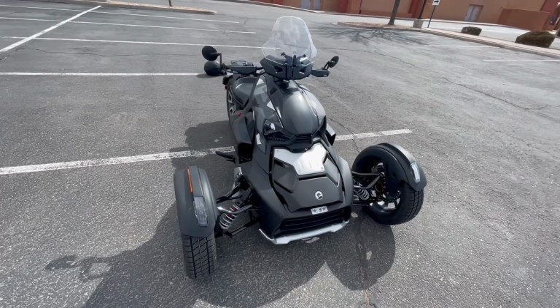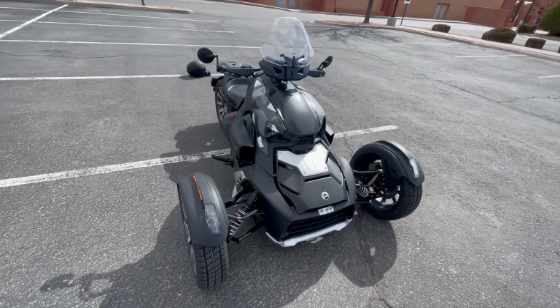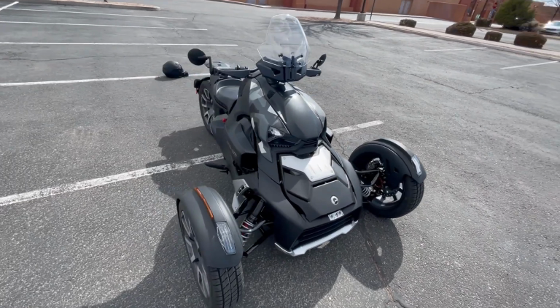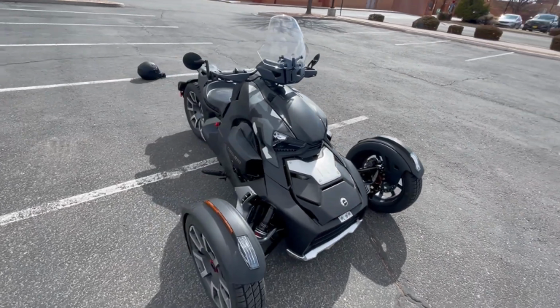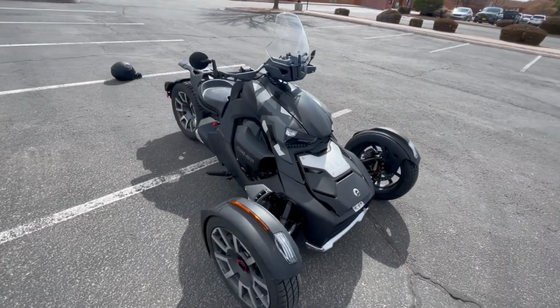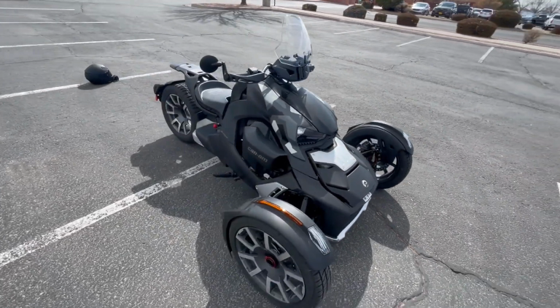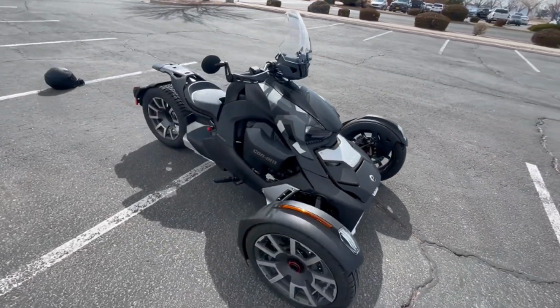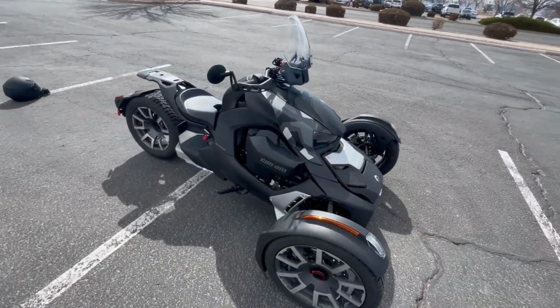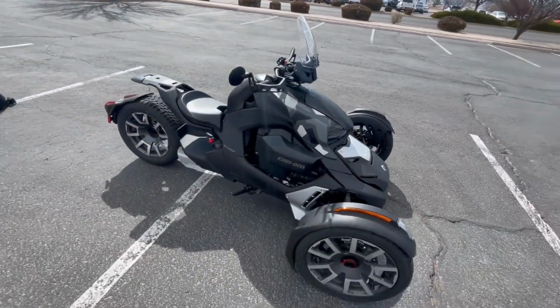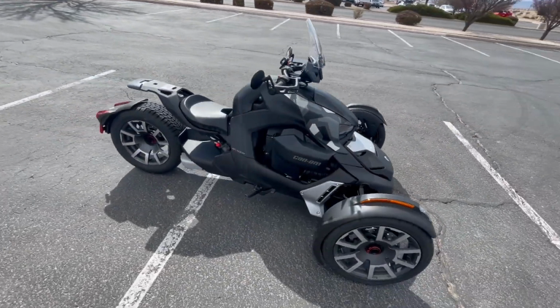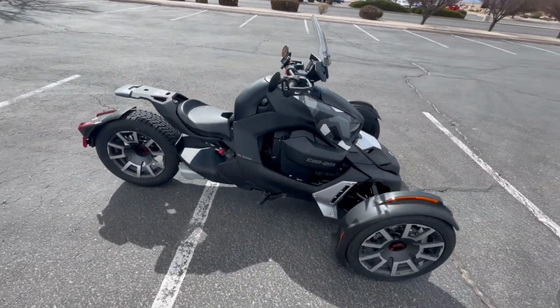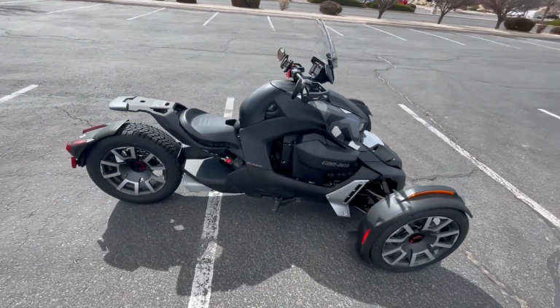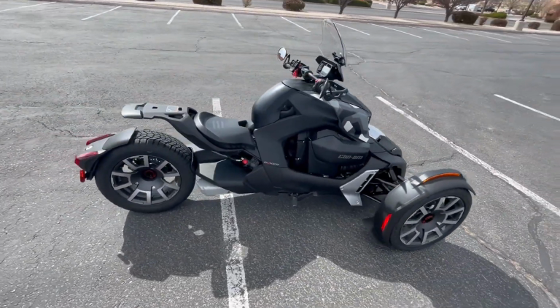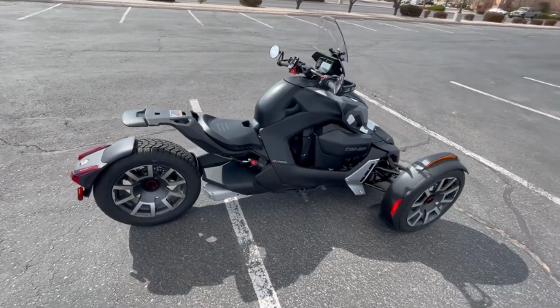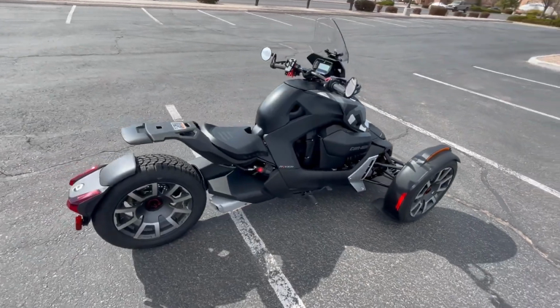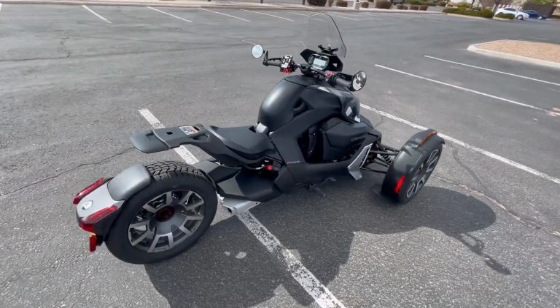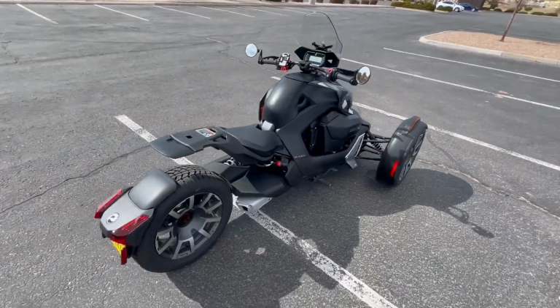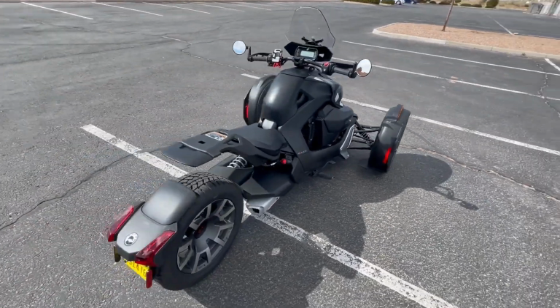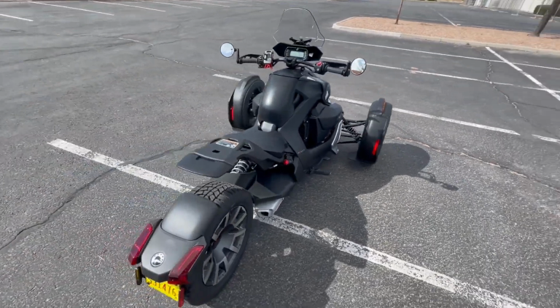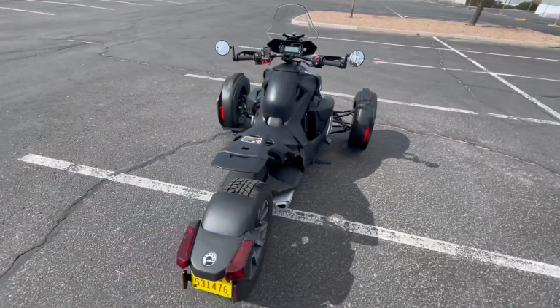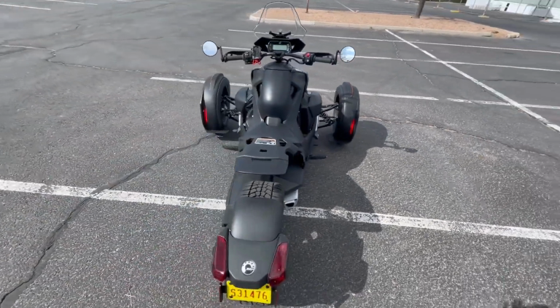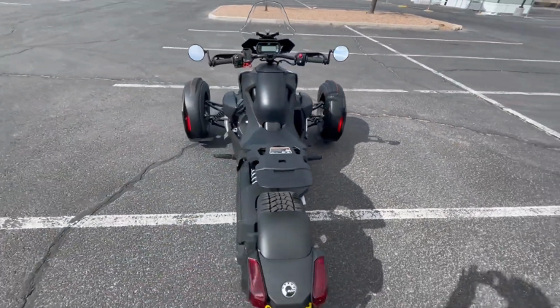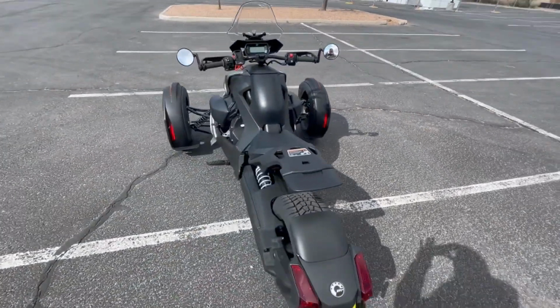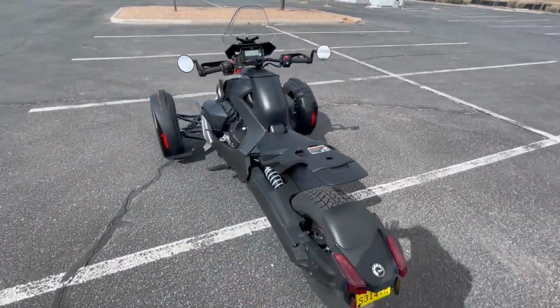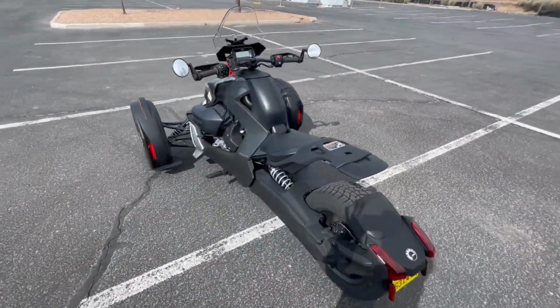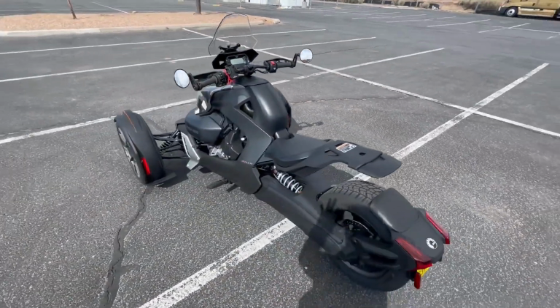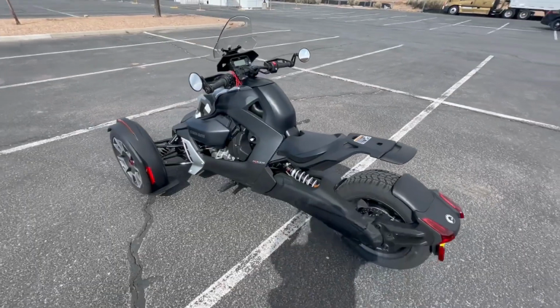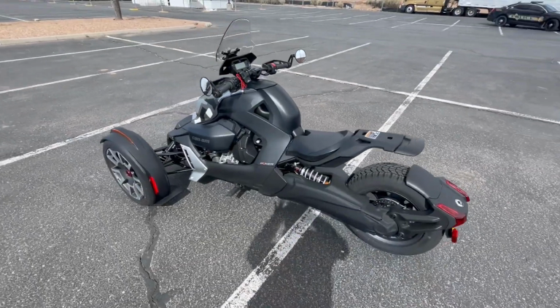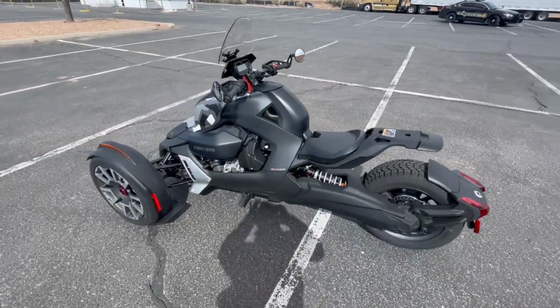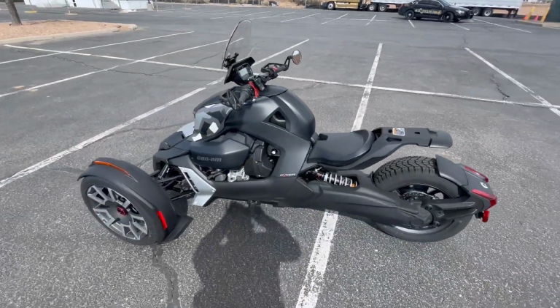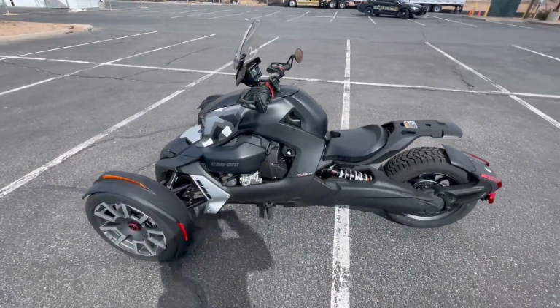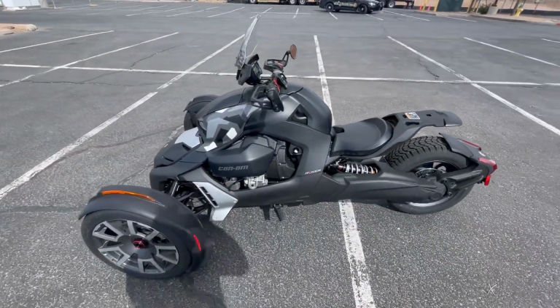MSRP on this Riker will set you back just under $11,500, with many dealers adding additional fees to that price. But this is a great bike for the first-time rider to get some experience on a three-wheel reverse trike.